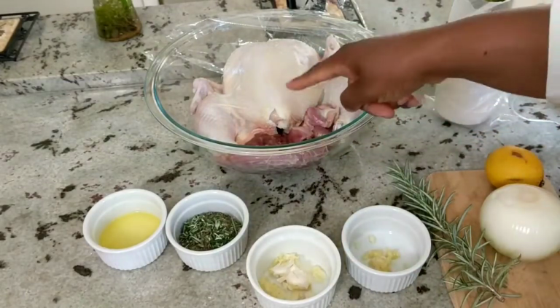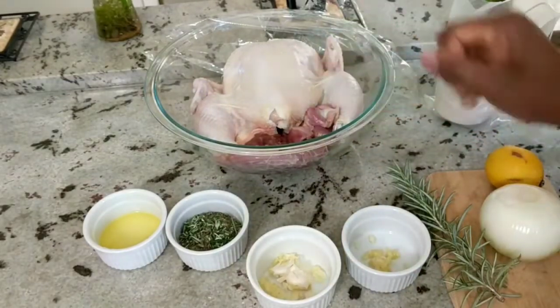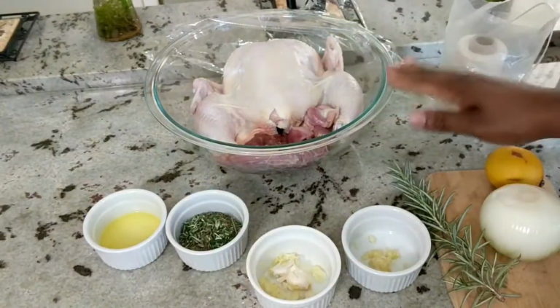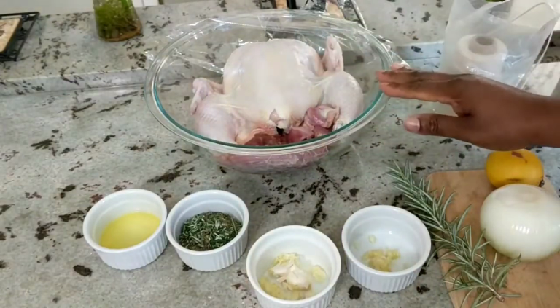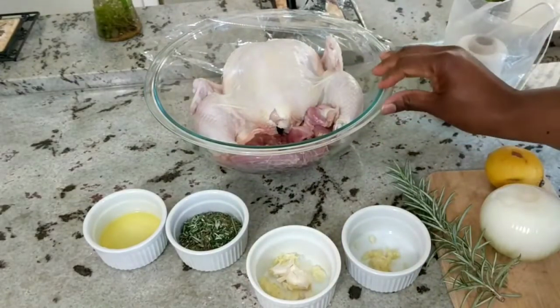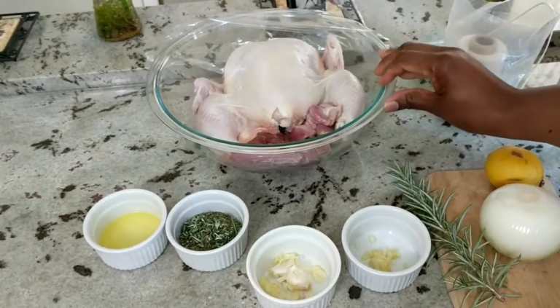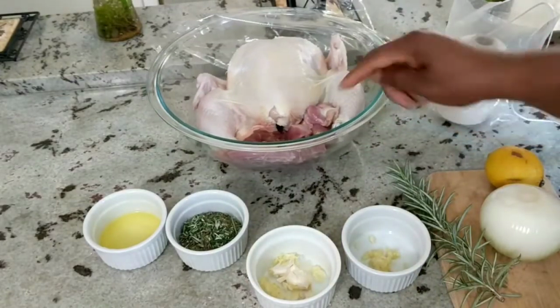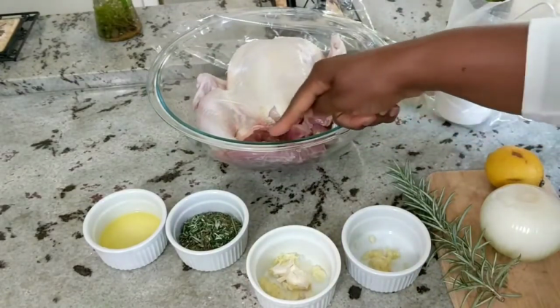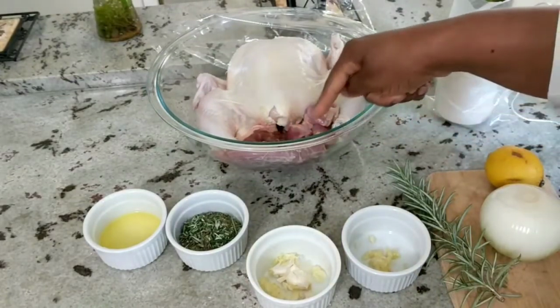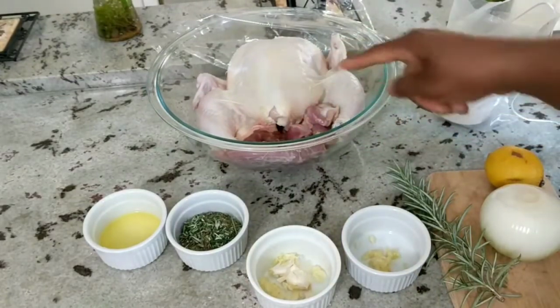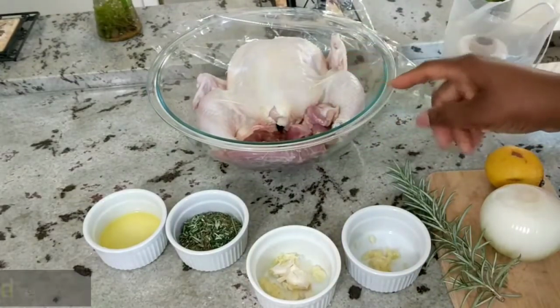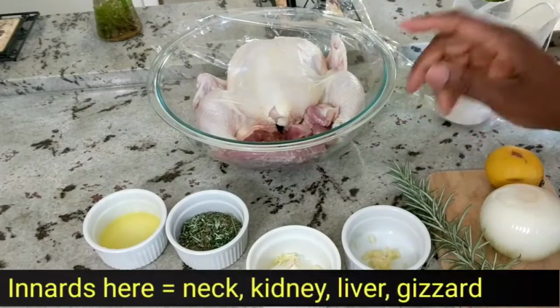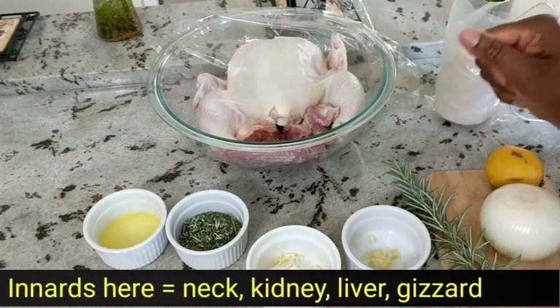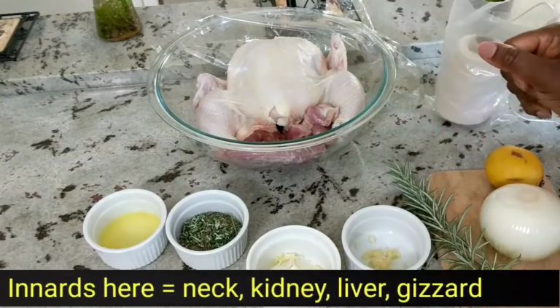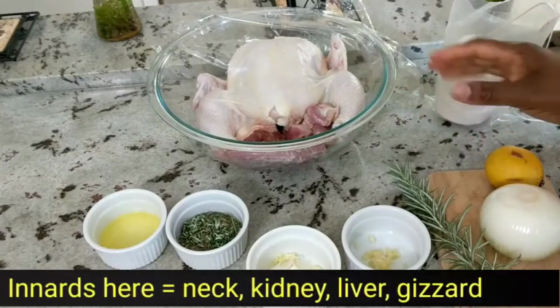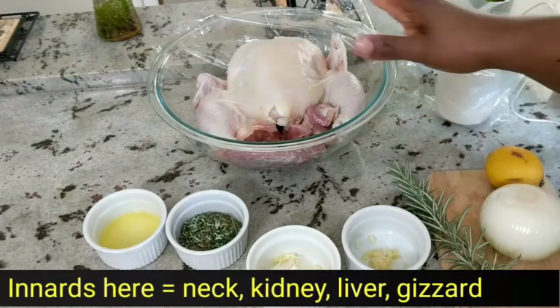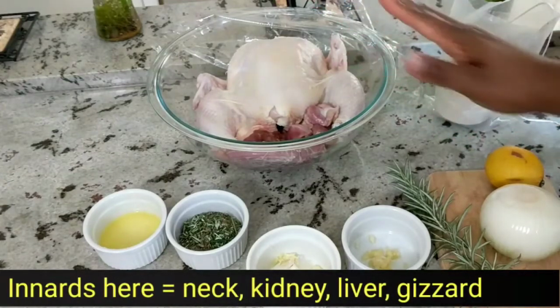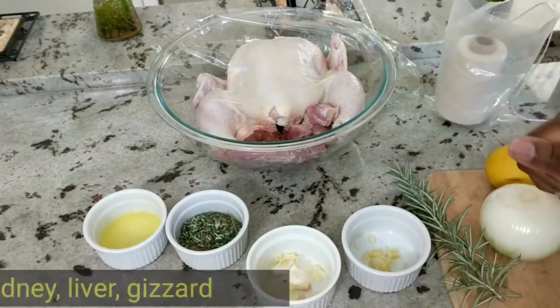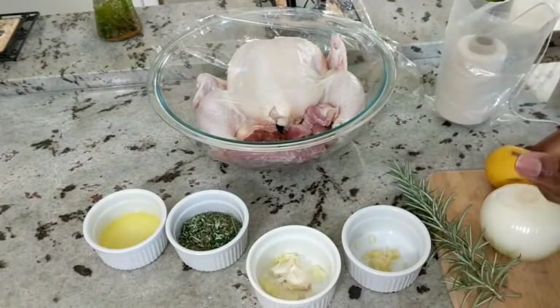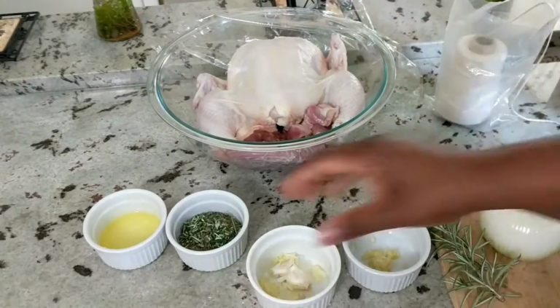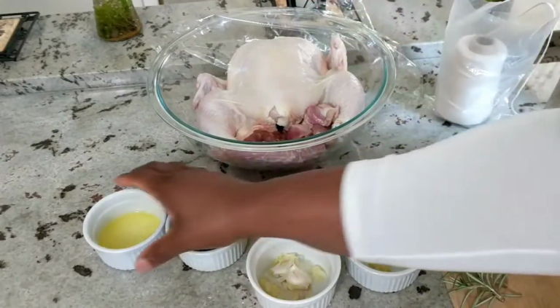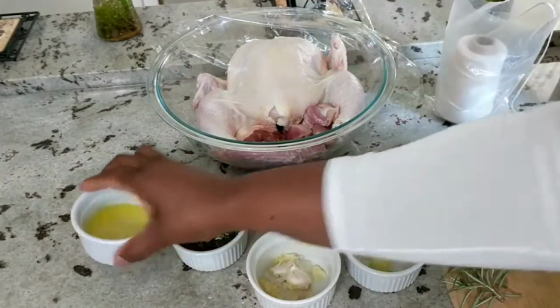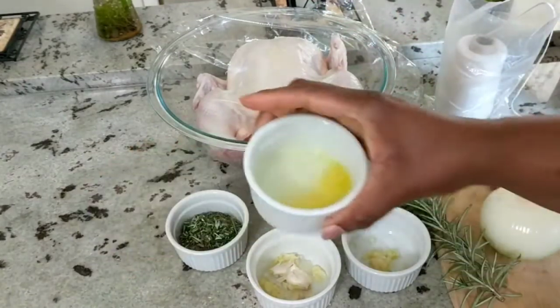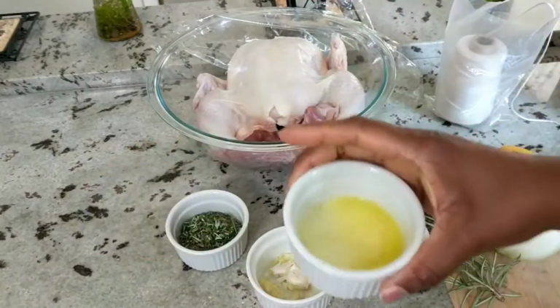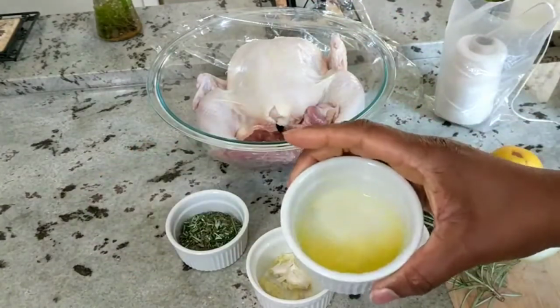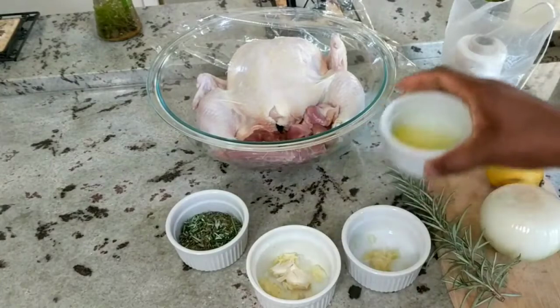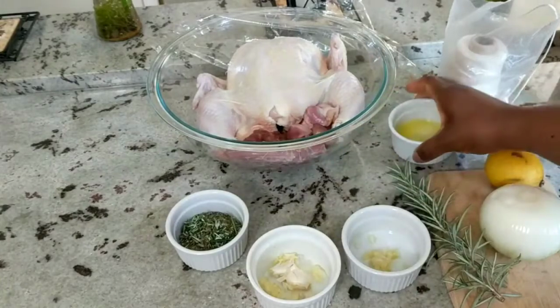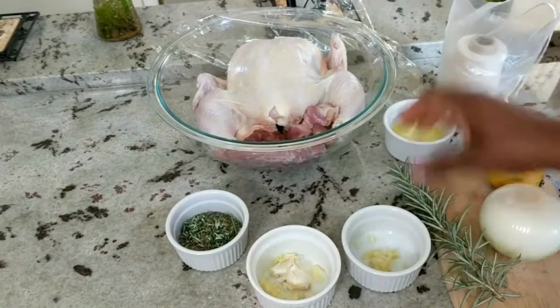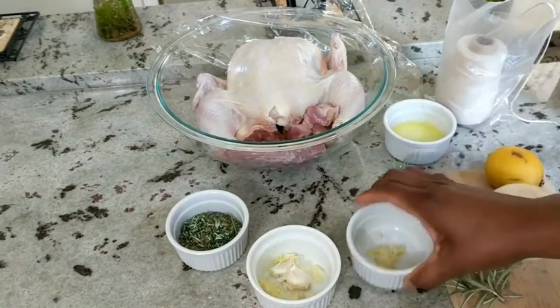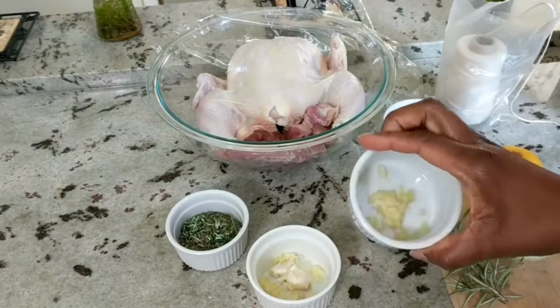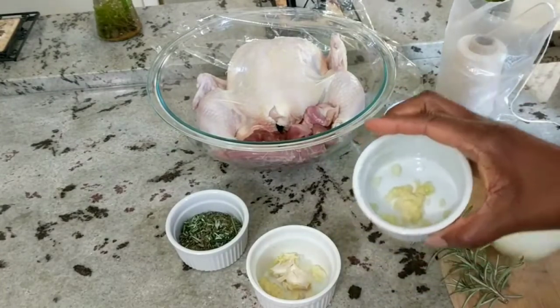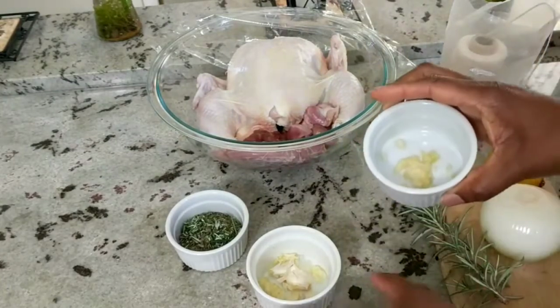So I have my chicken — I've cleaned it and patted it dry. The innards are right there. They're going to be seasoned as well. They're great for broth and for your gravy. I have 2 tablespoons of melted butter.